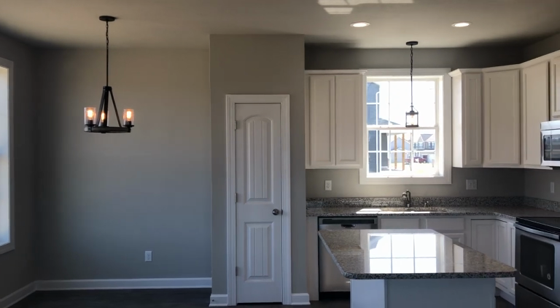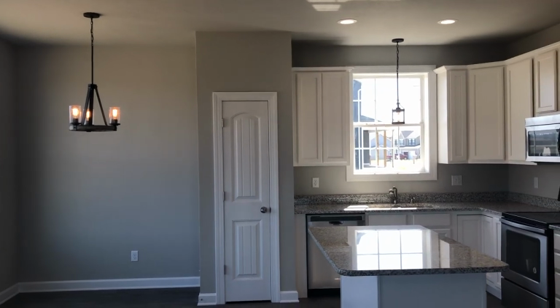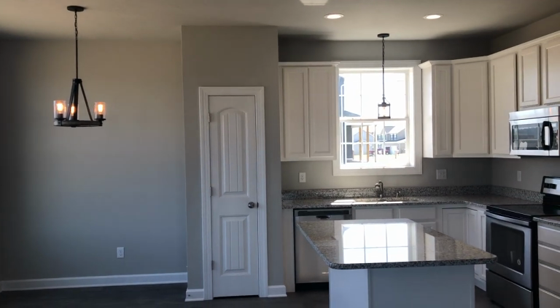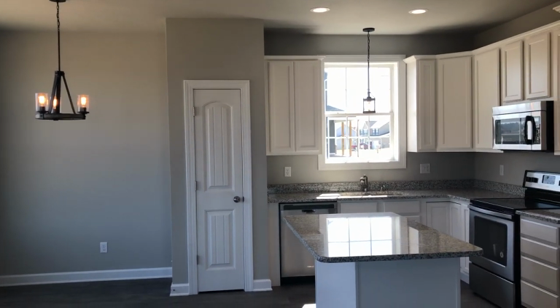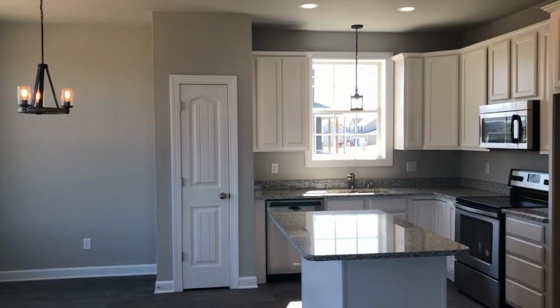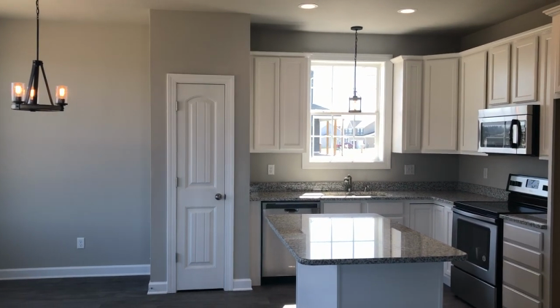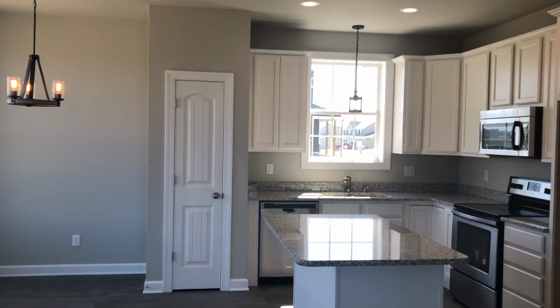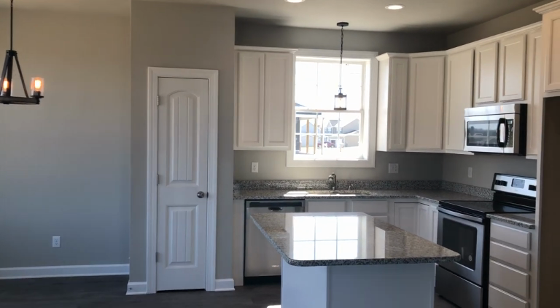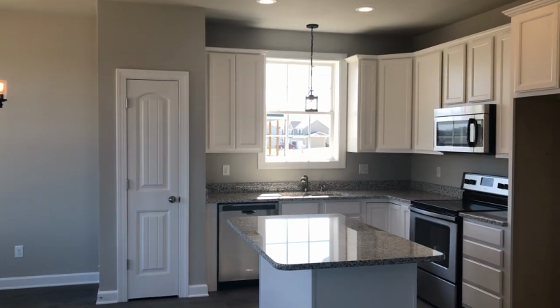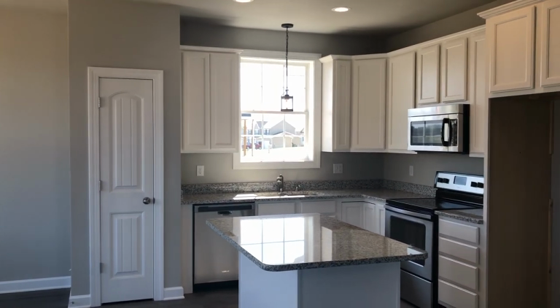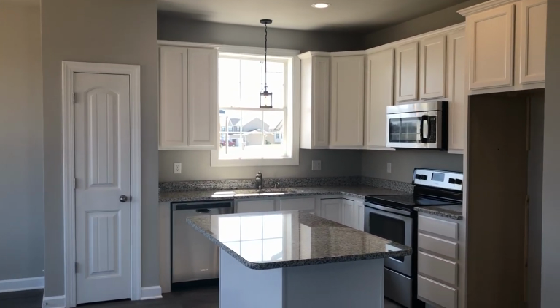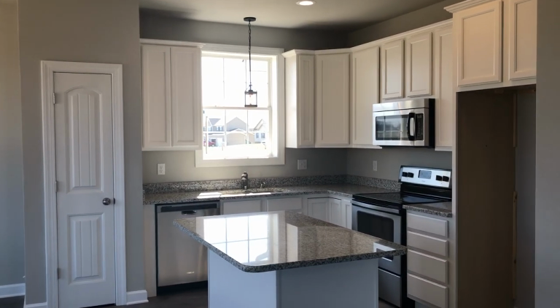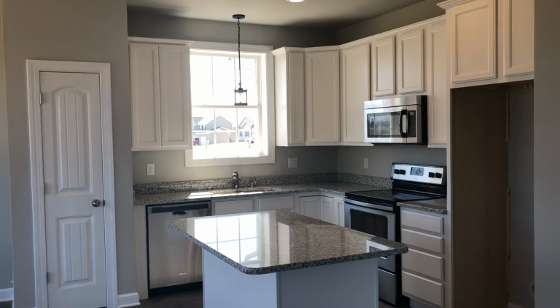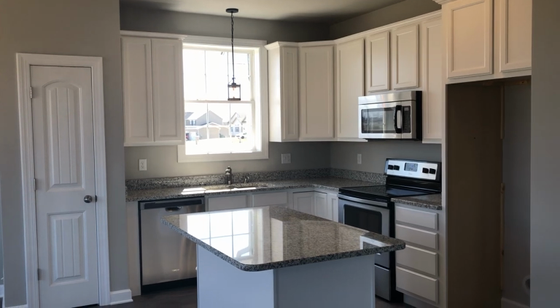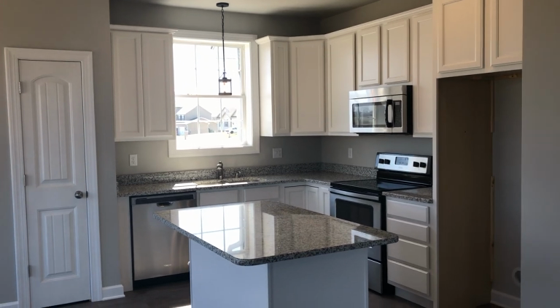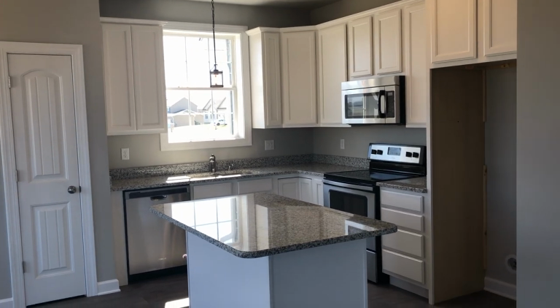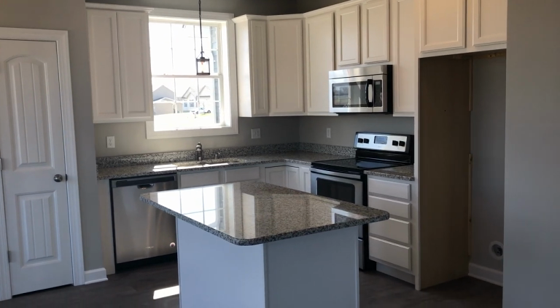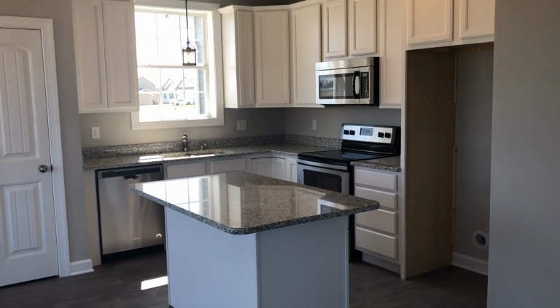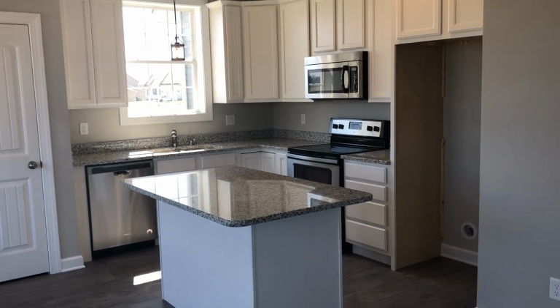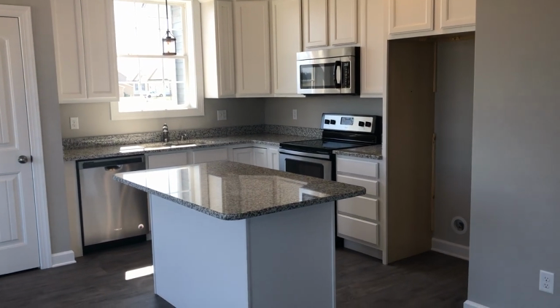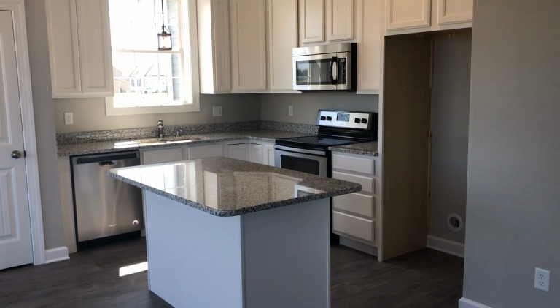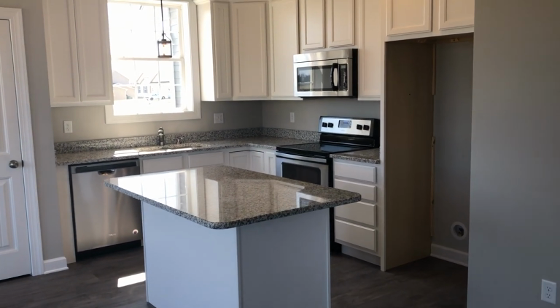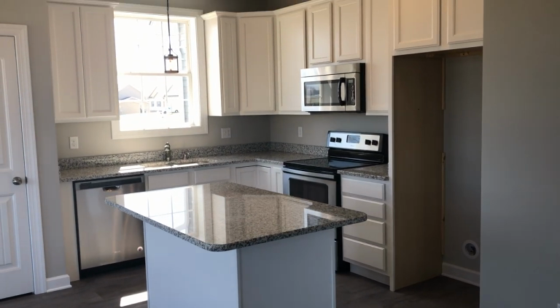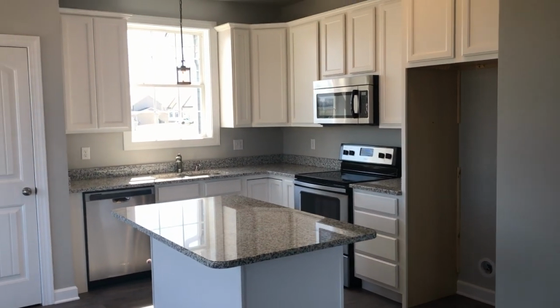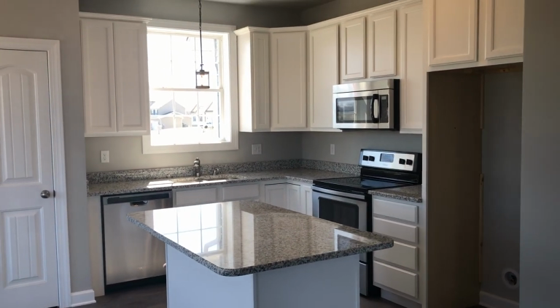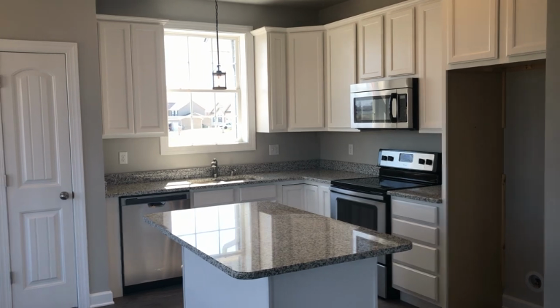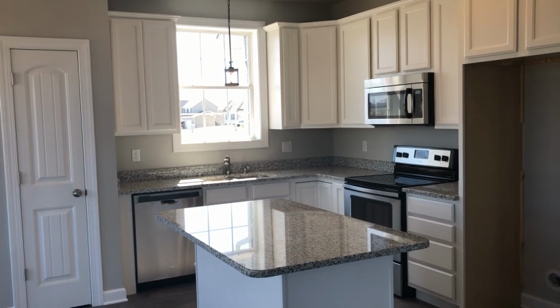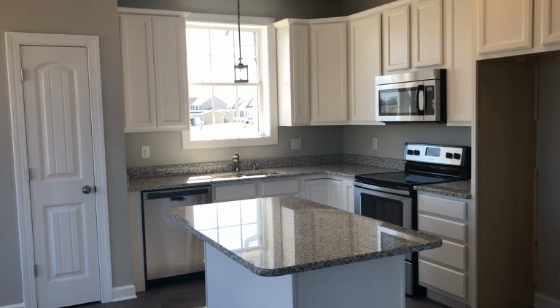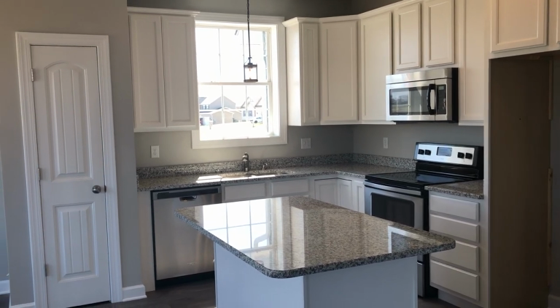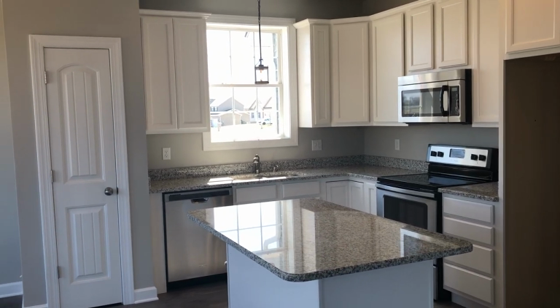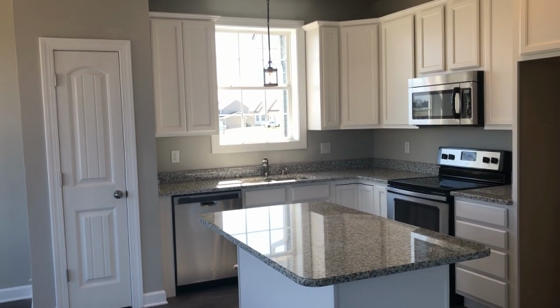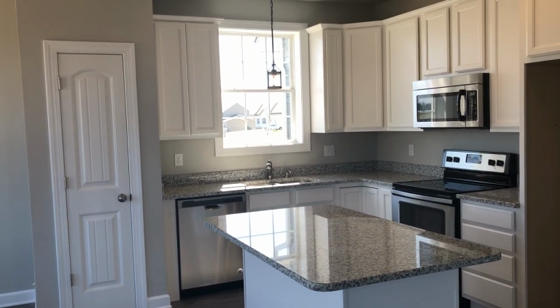If you would like to see more about this house, please feel free to visit berkantine.com or you can call 717-451-6020 to schedule a showing. Thanks for watching.